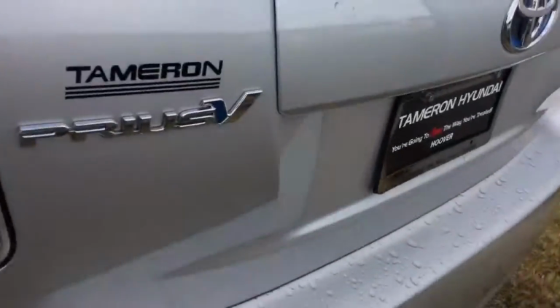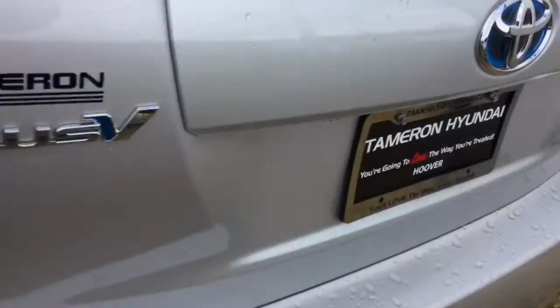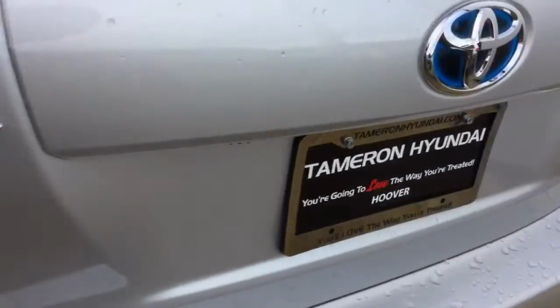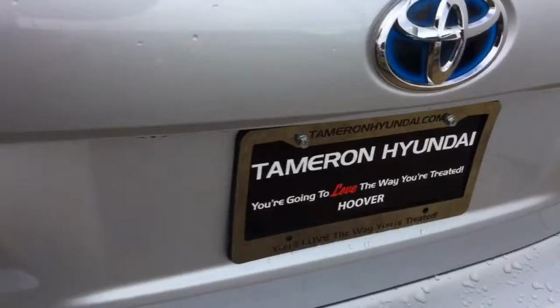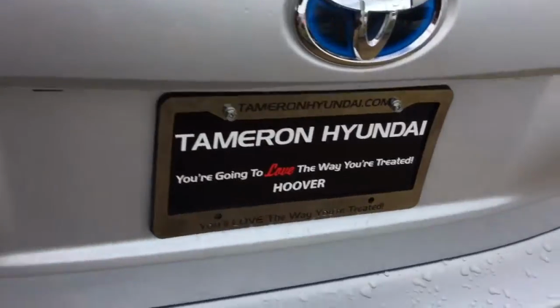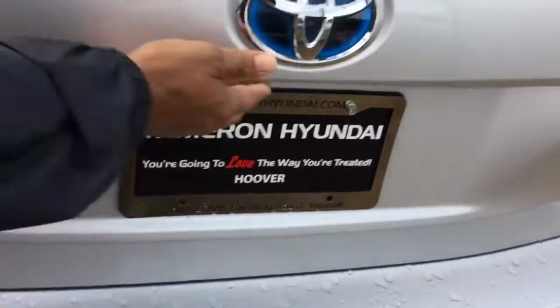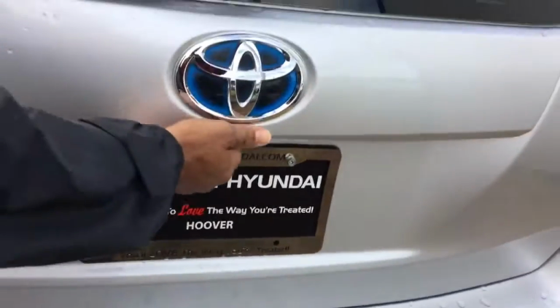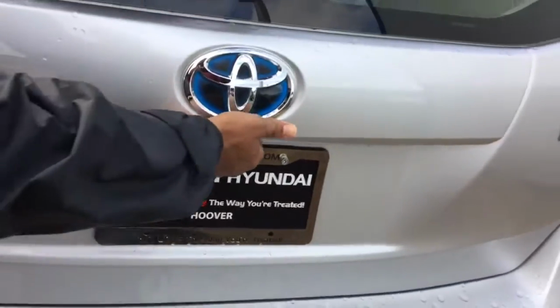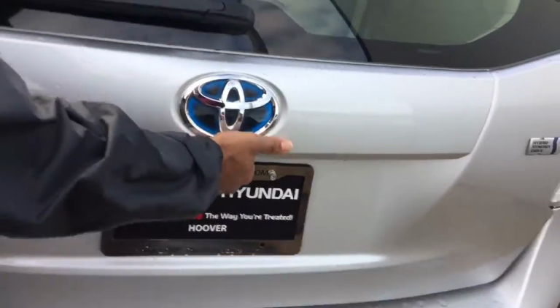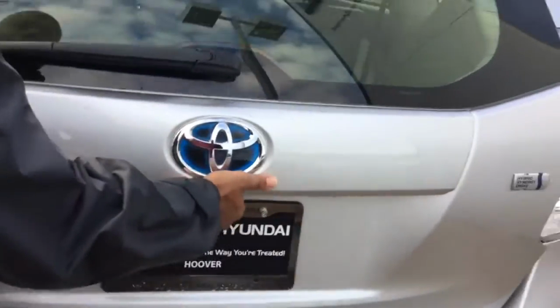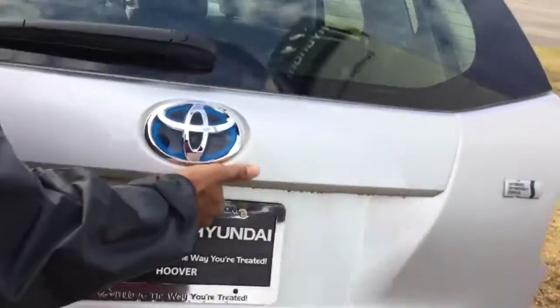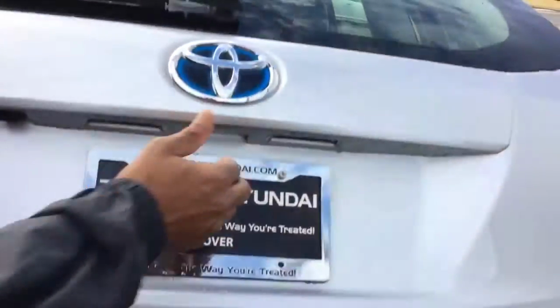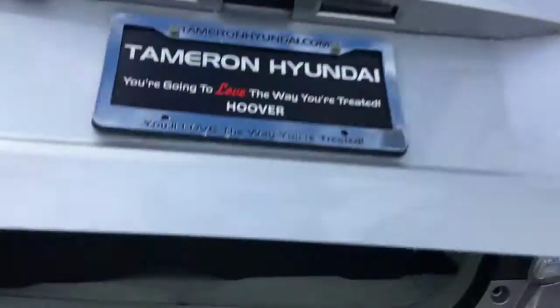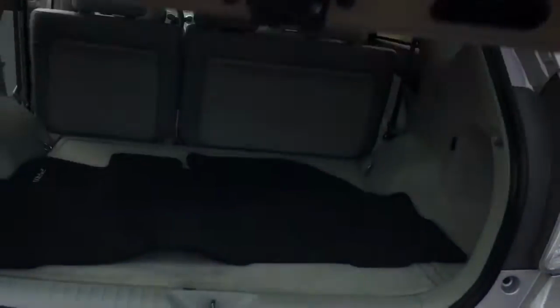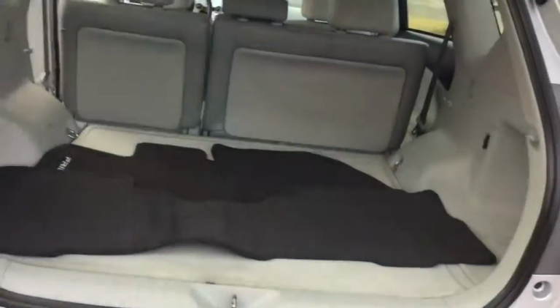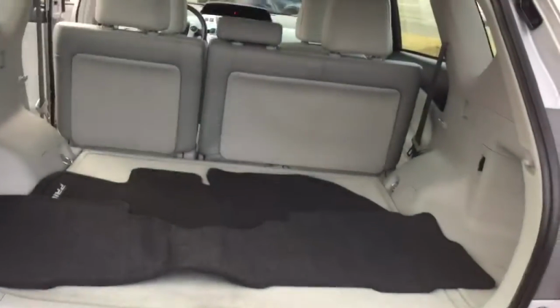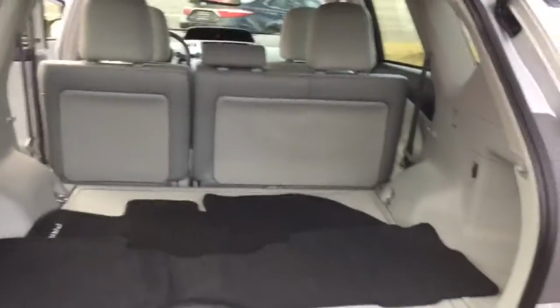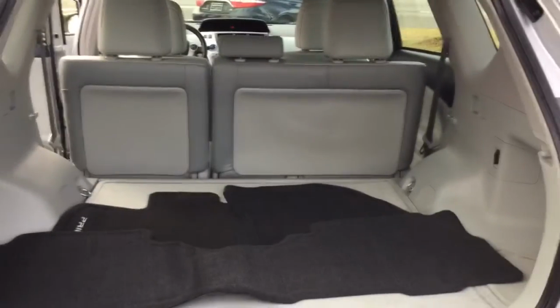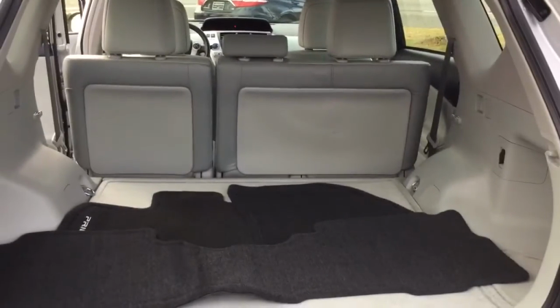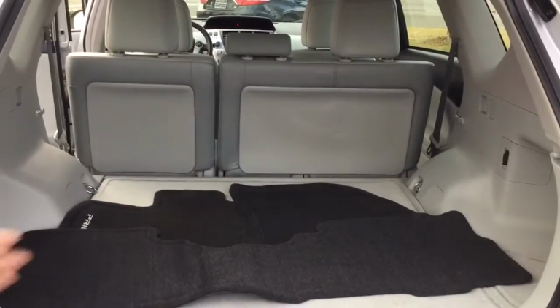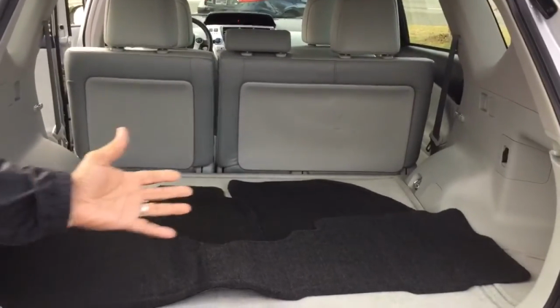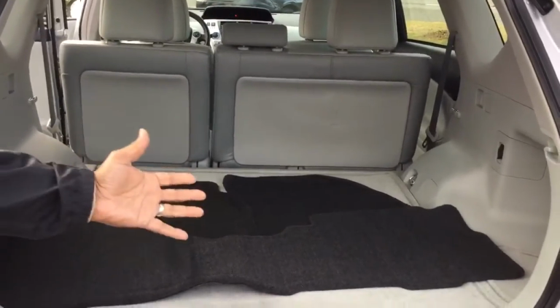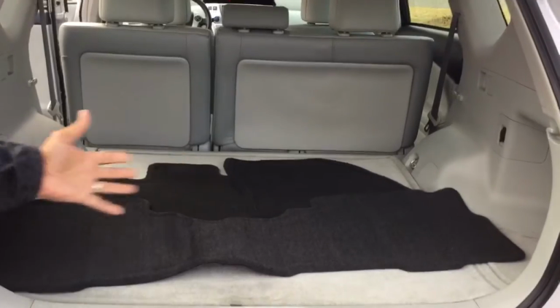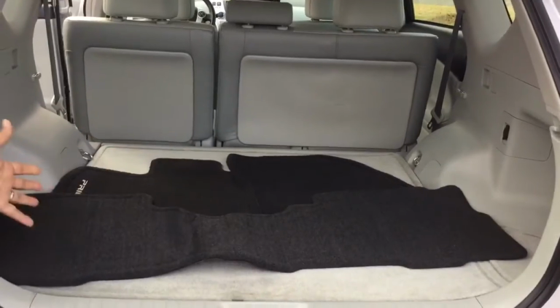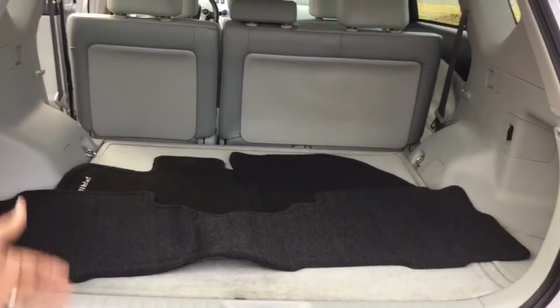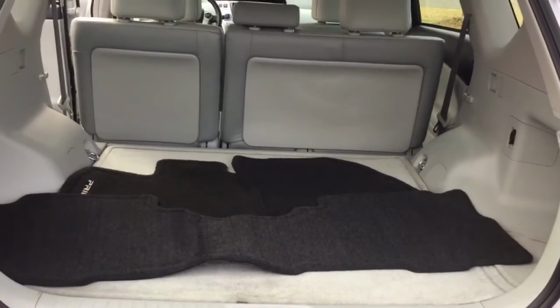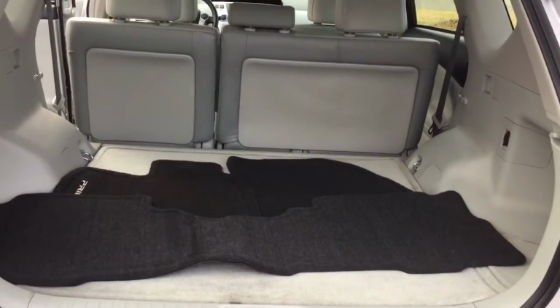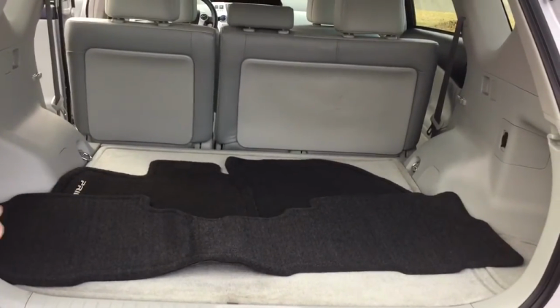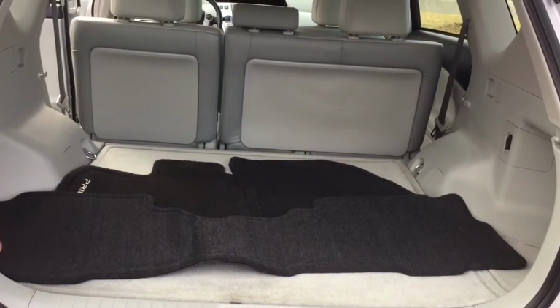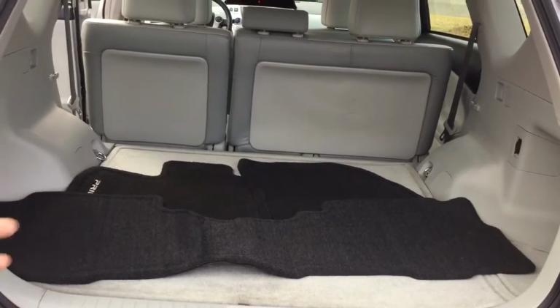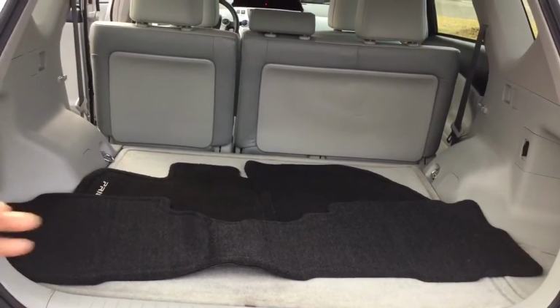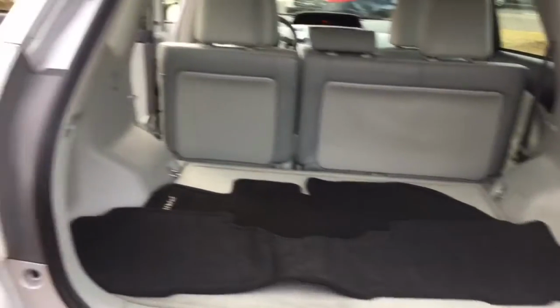I'll let you see the rear here. Very nice, very clean. Floor mats are still available — we'll put those in there upon delivery.